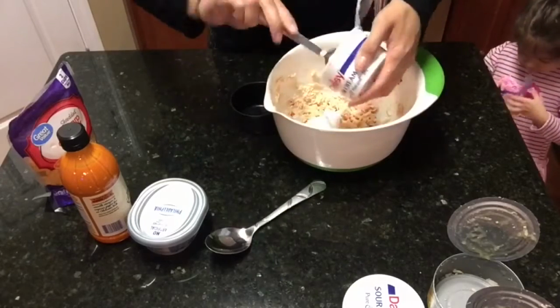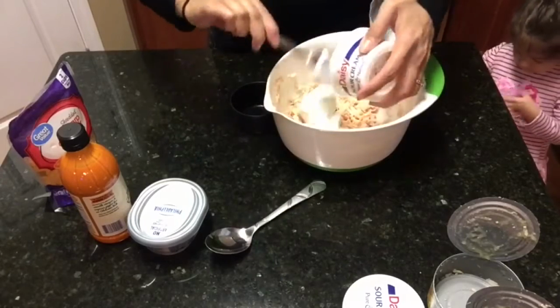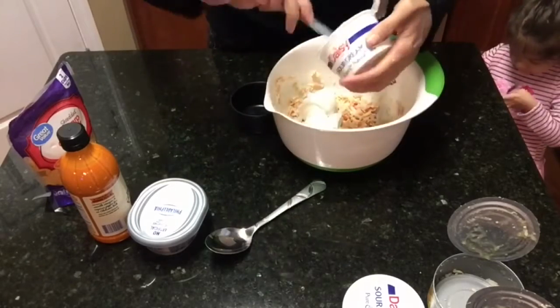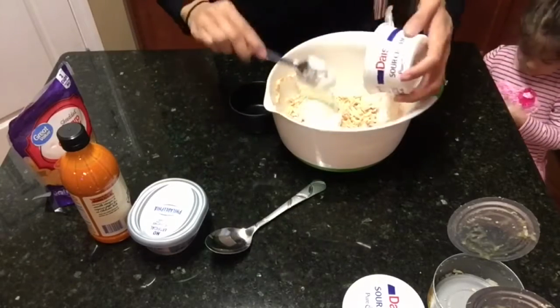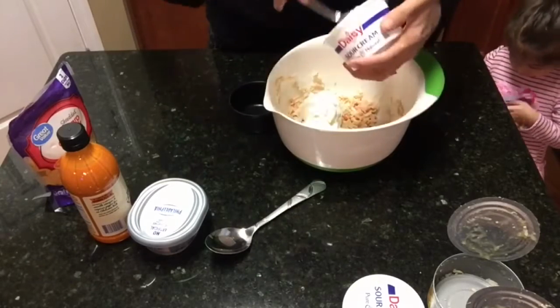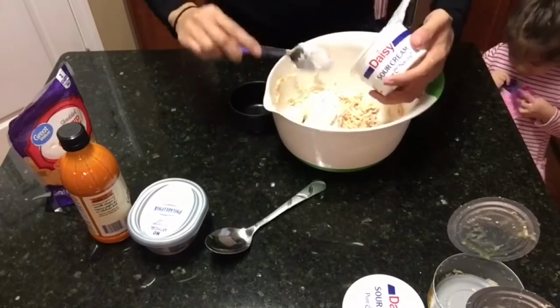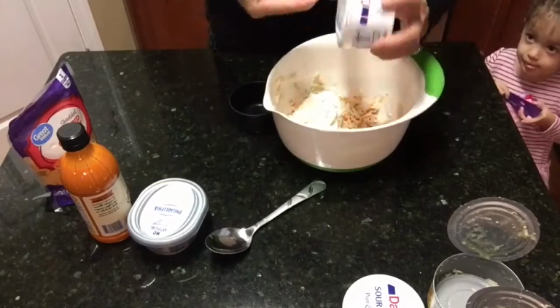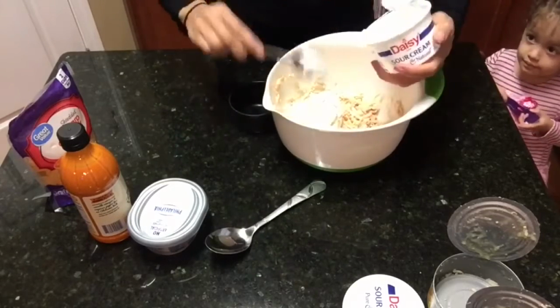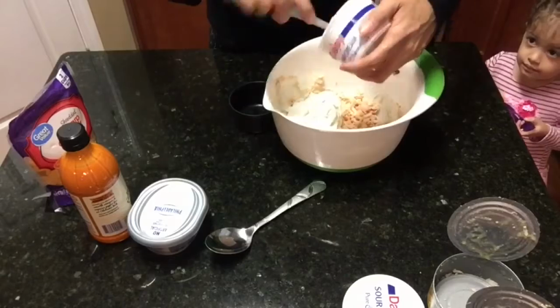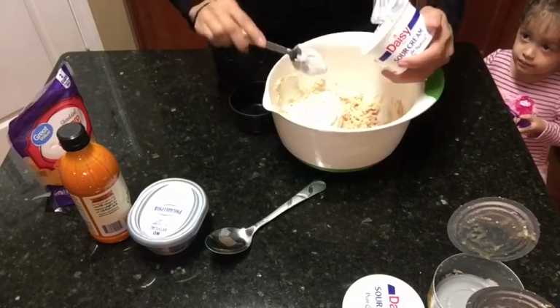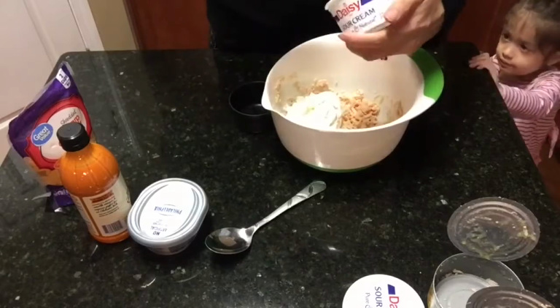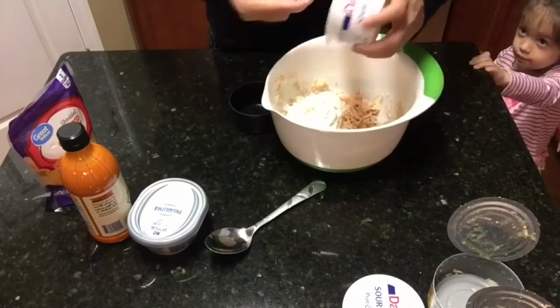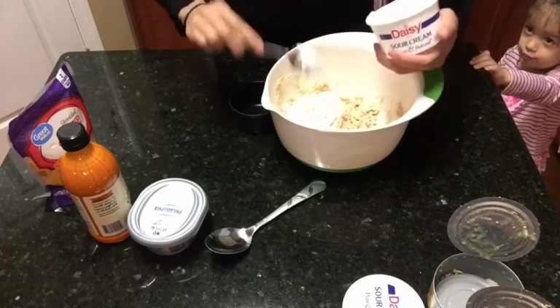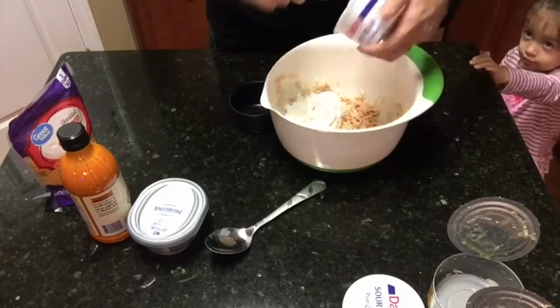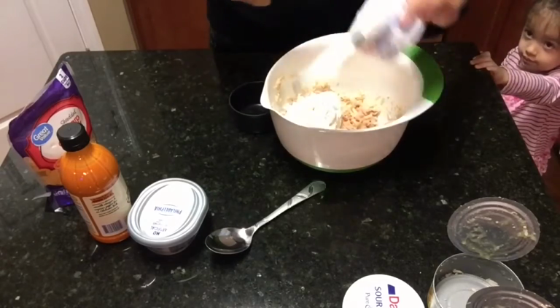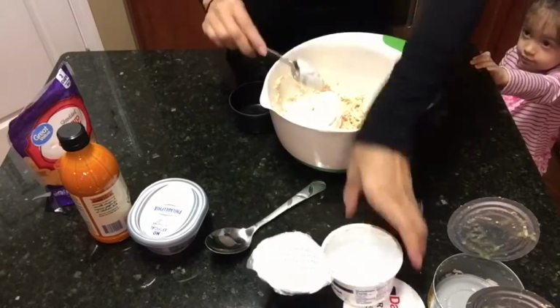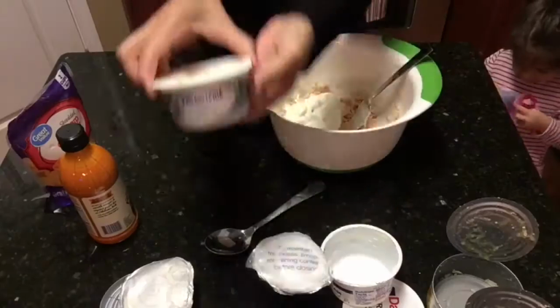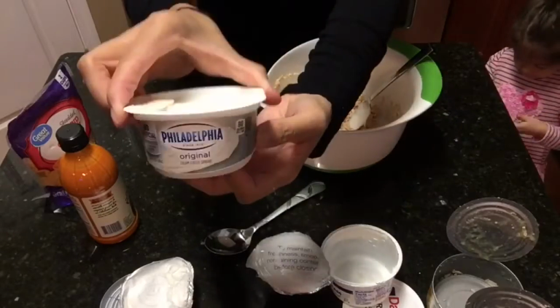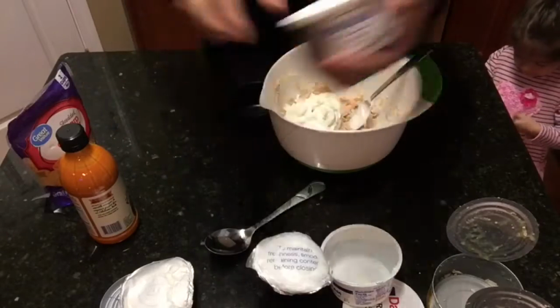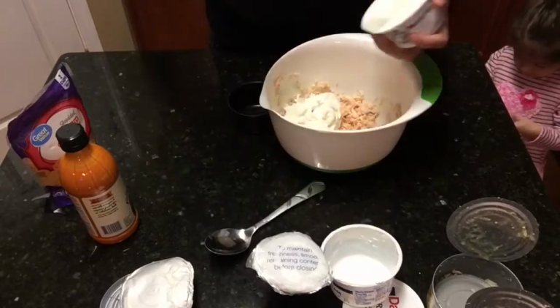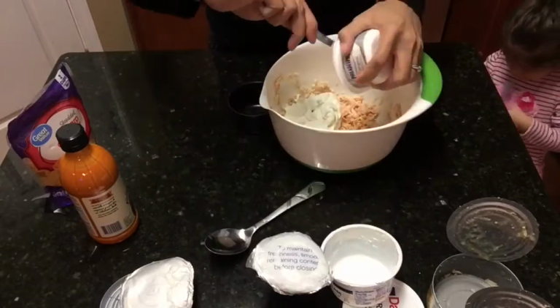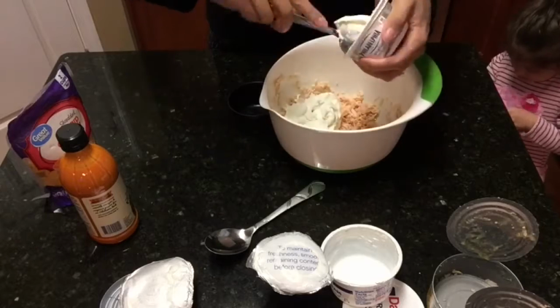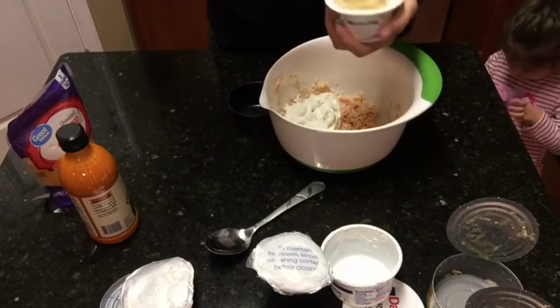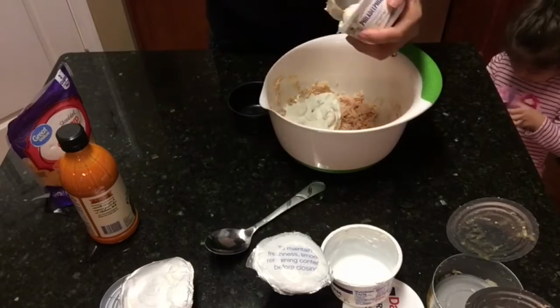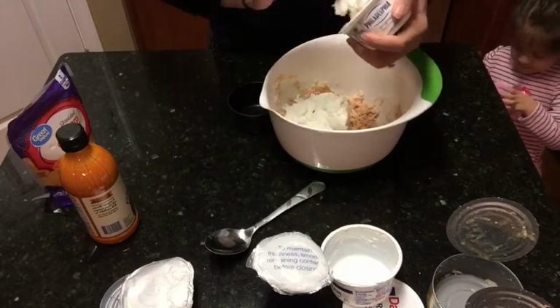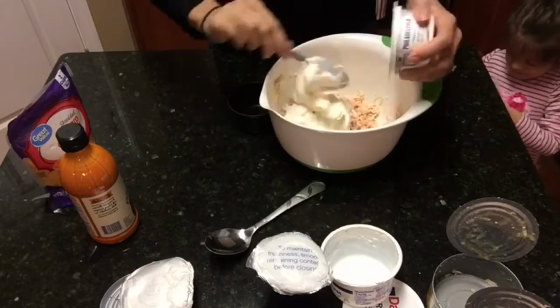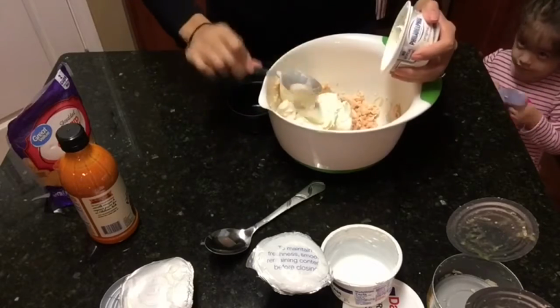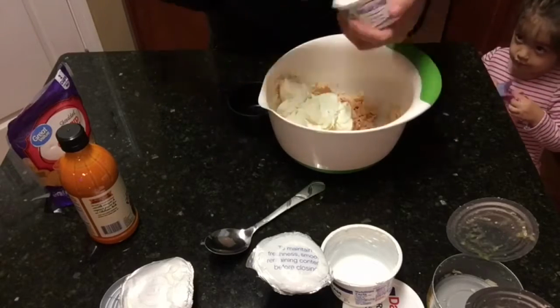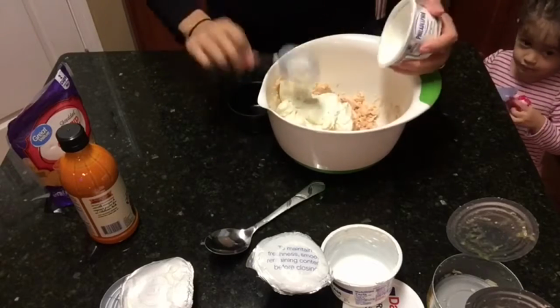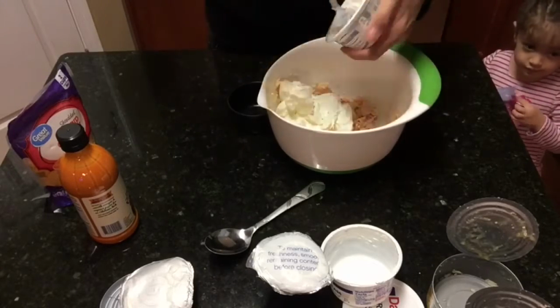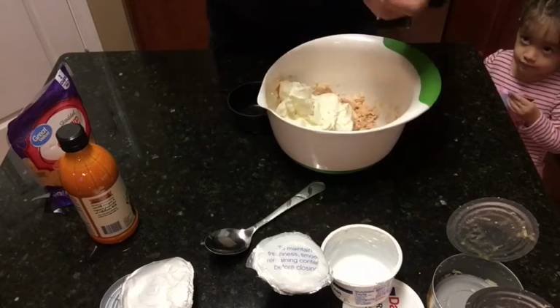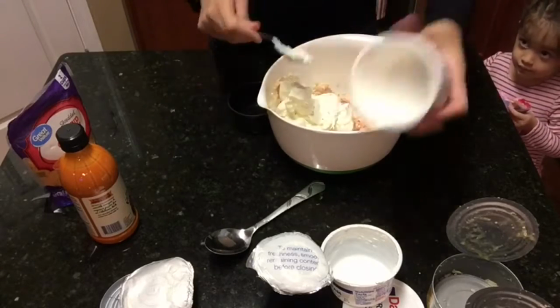I just bought the eight ounce packages so I did not have to measure those out. Next you are going to add the one cup of buffalo sauce. The recipe did call for a different buffalo sauce but I had to go with this brand